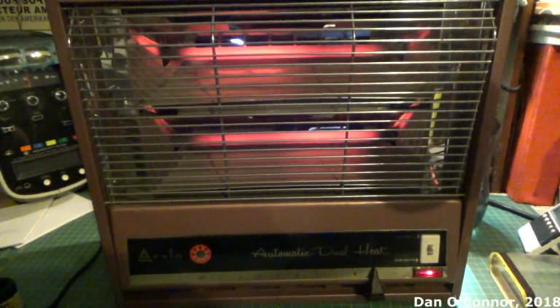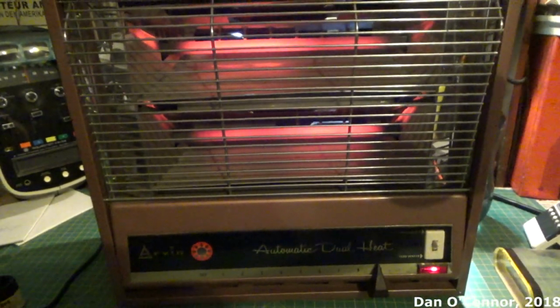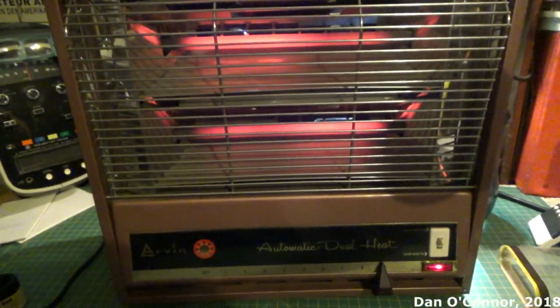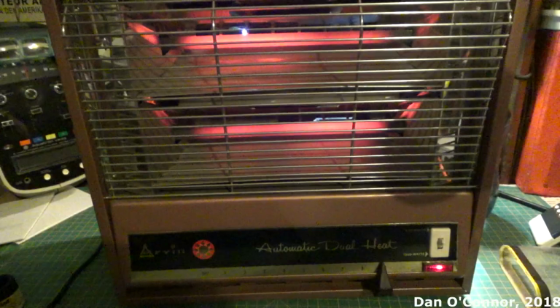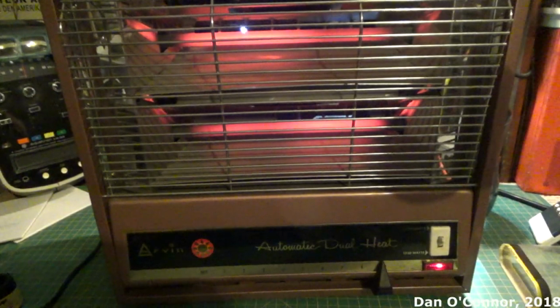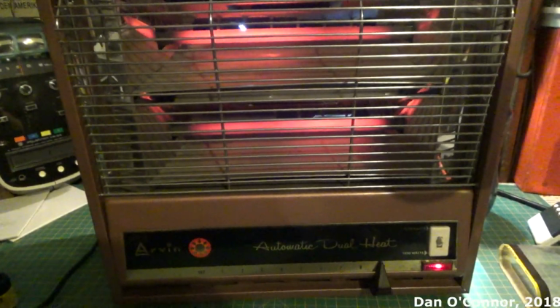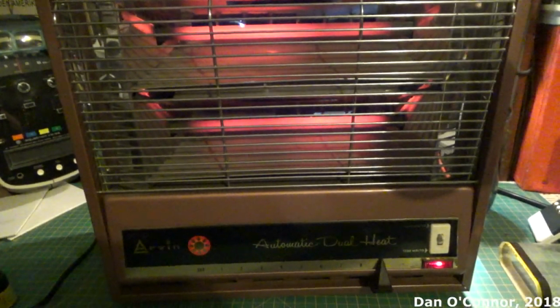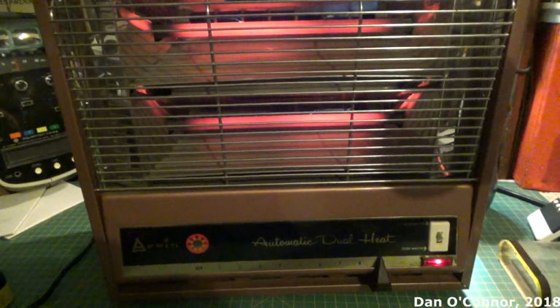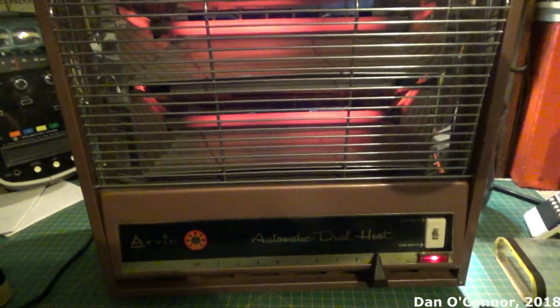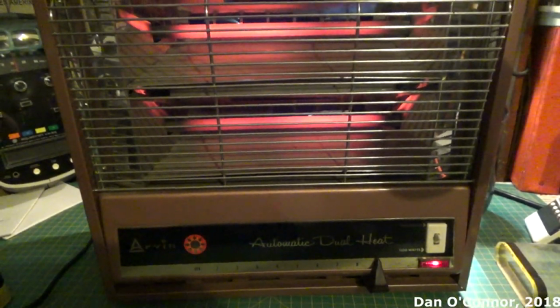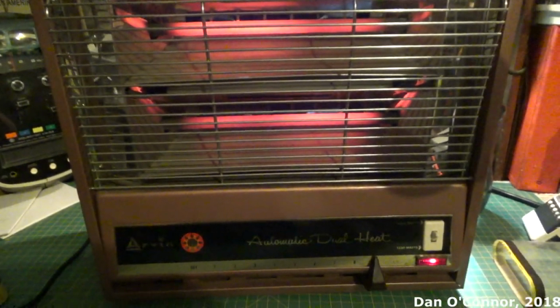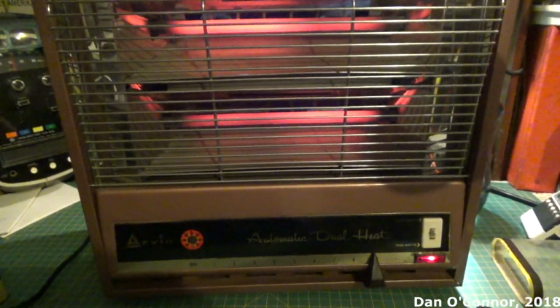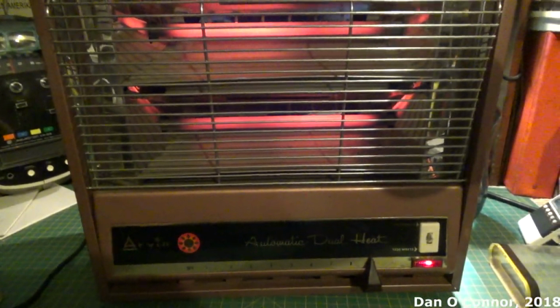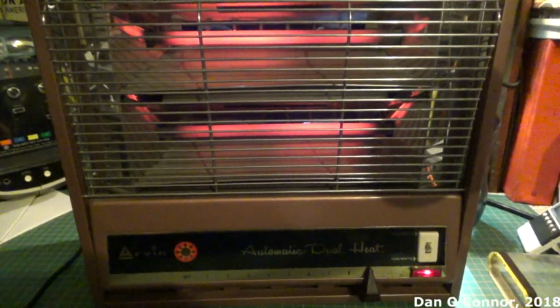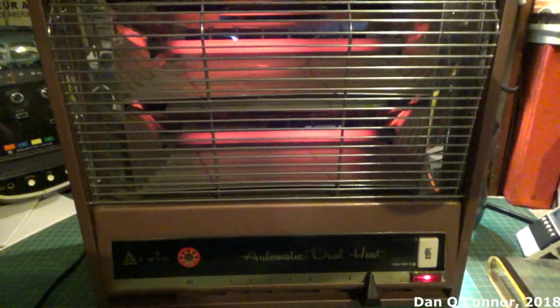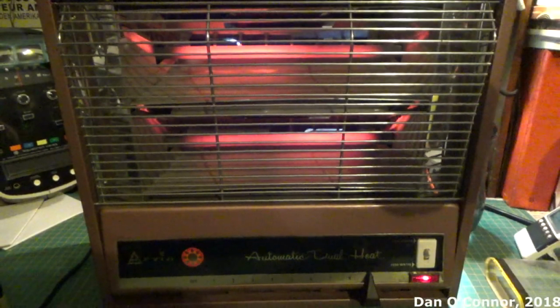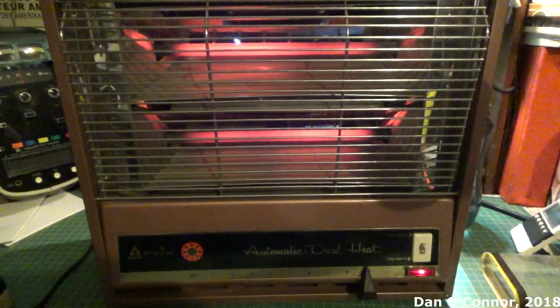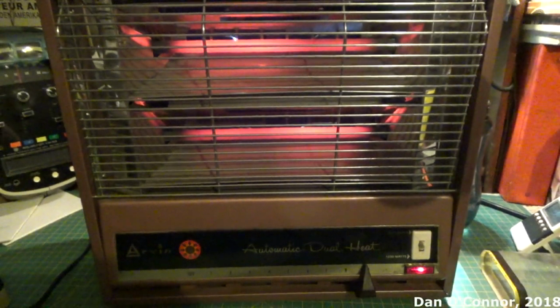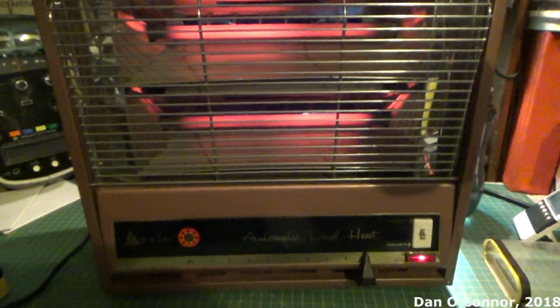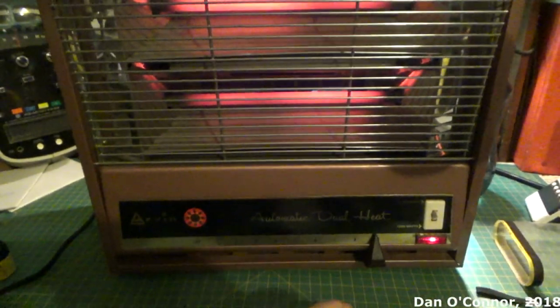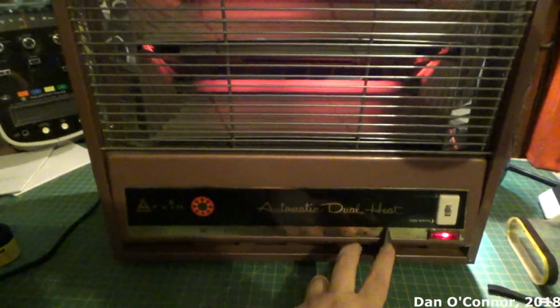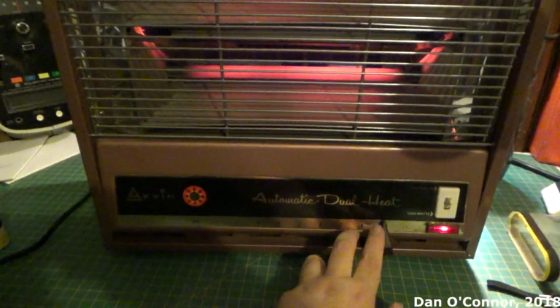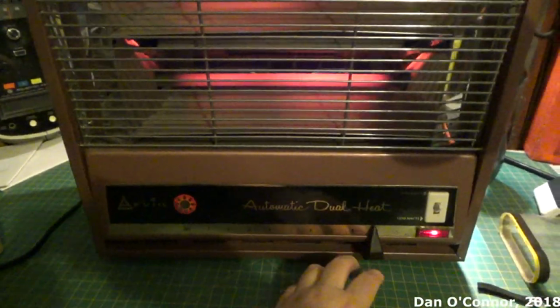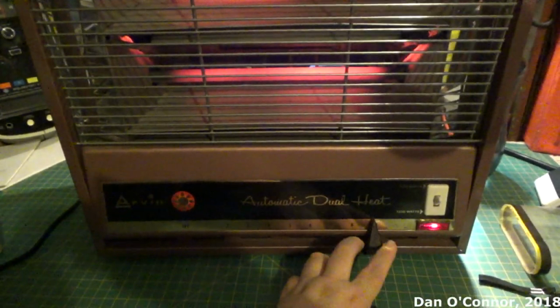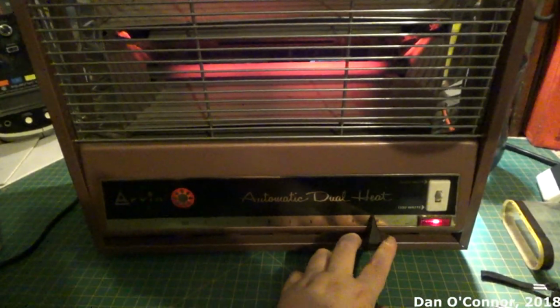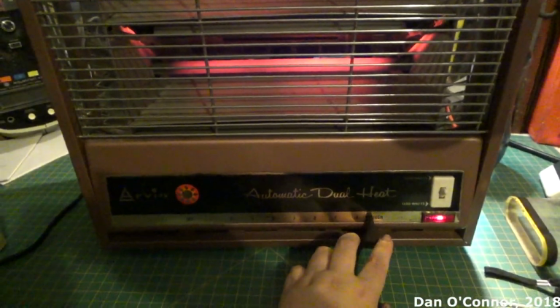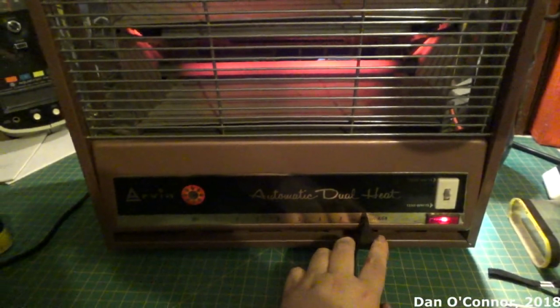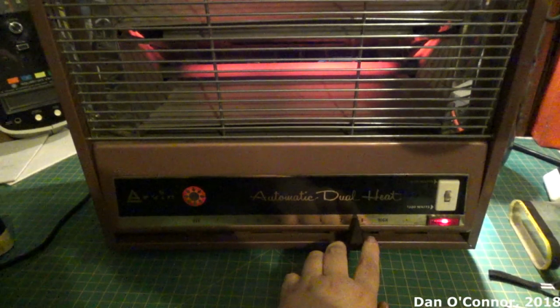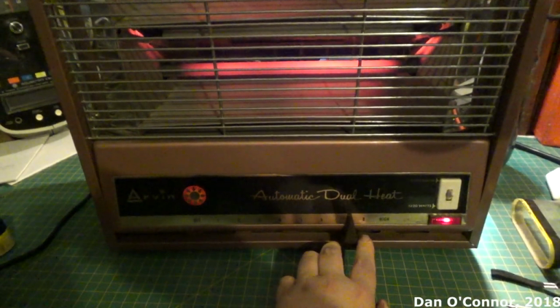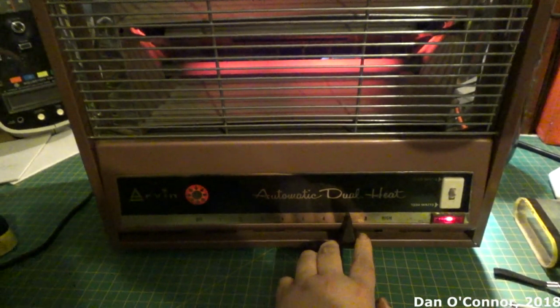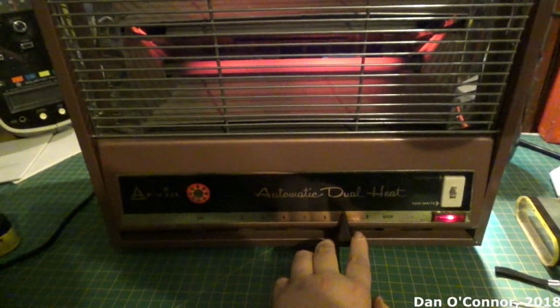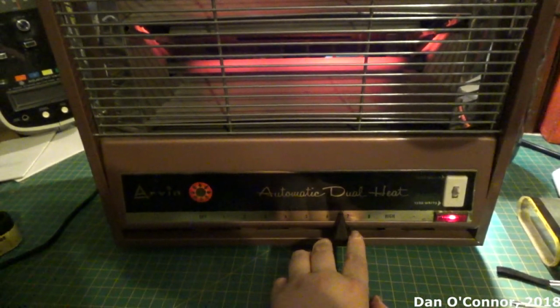There we are — the ceramic elements or whatever they are are really cranking out the heat, and it's boiling sitting right in front of it. Let's turn it down a little. I'm not sure where it'll shut off at.